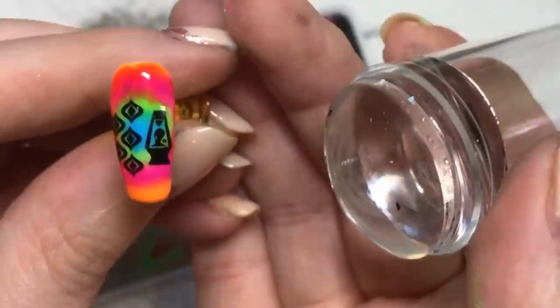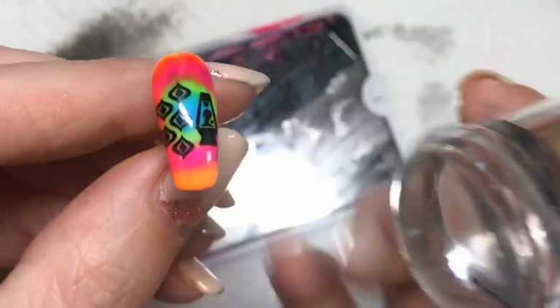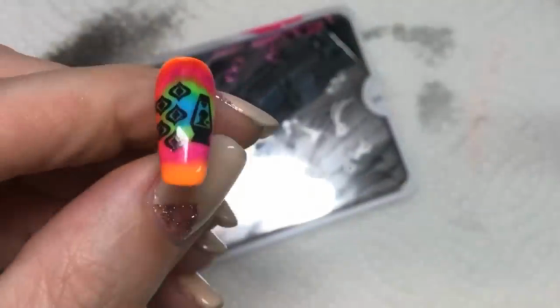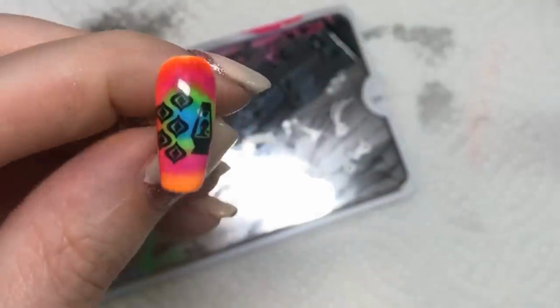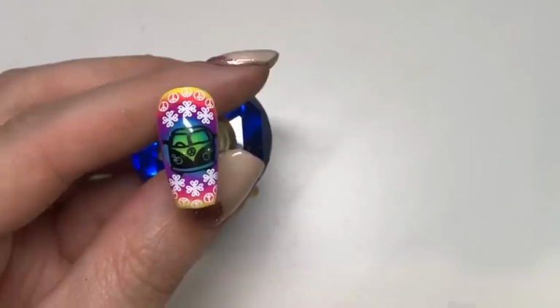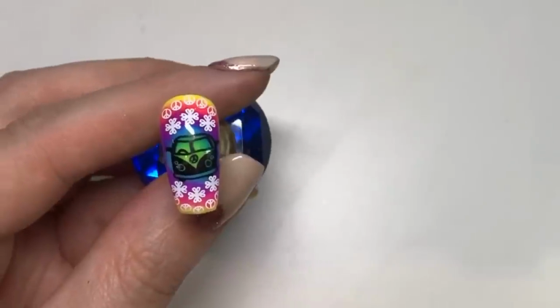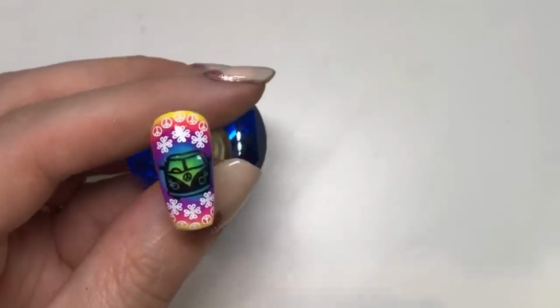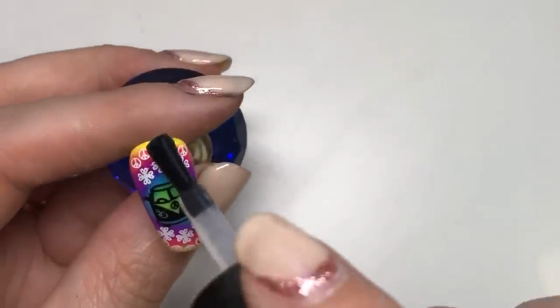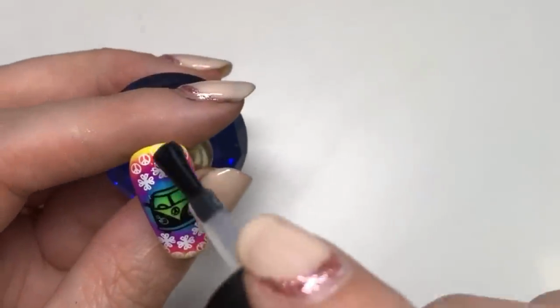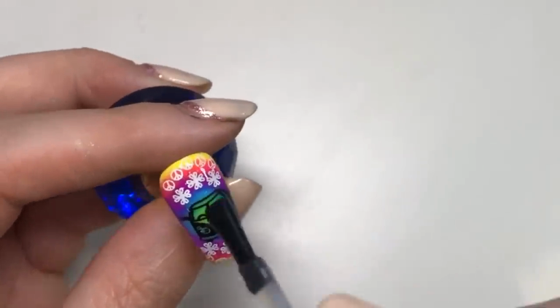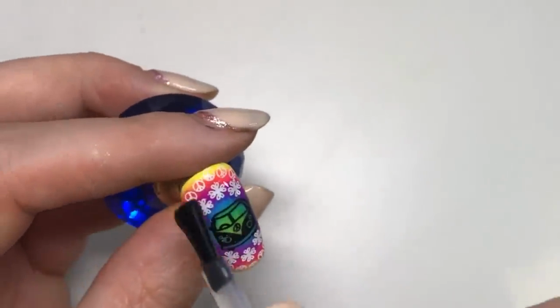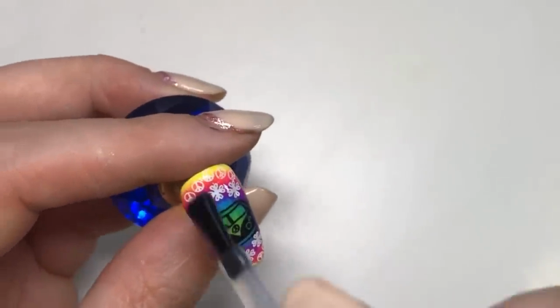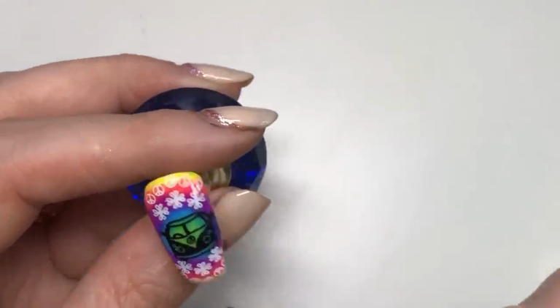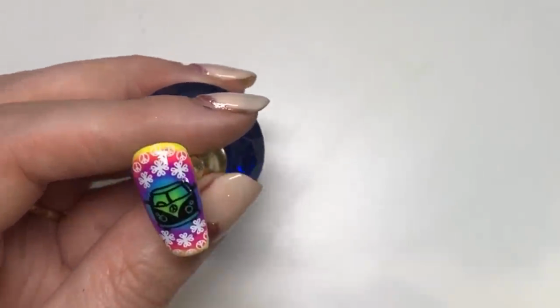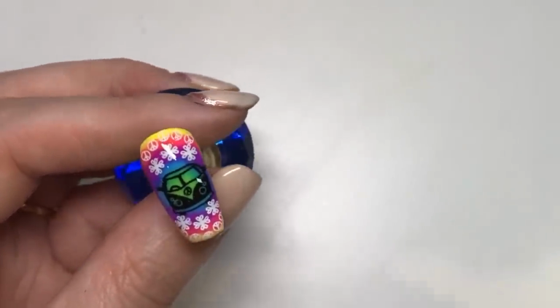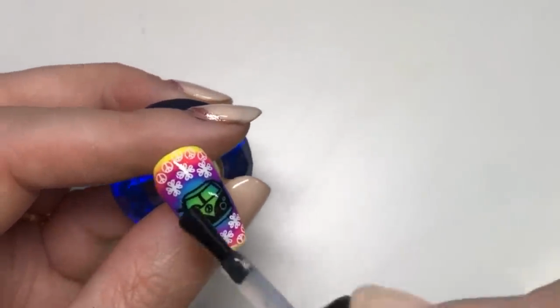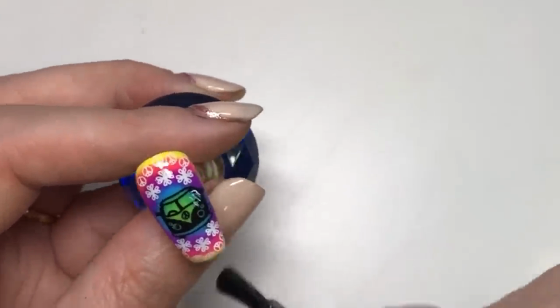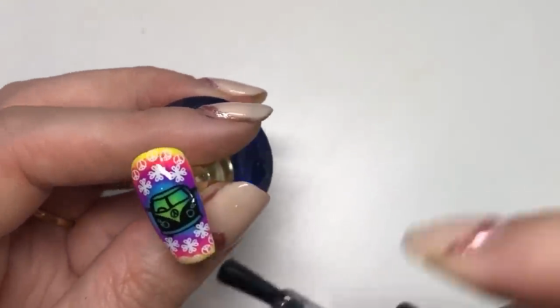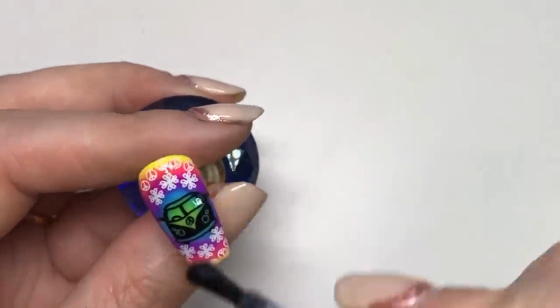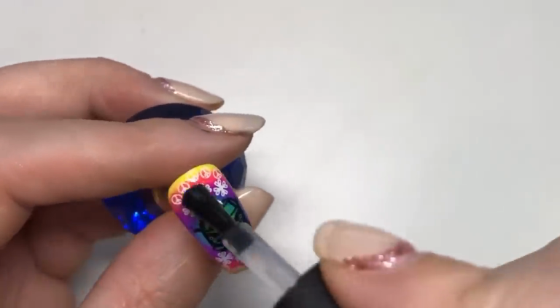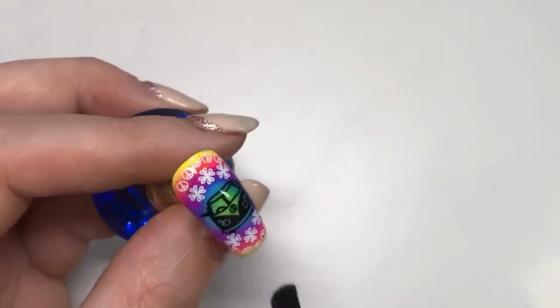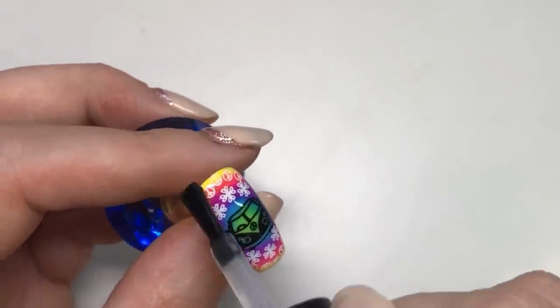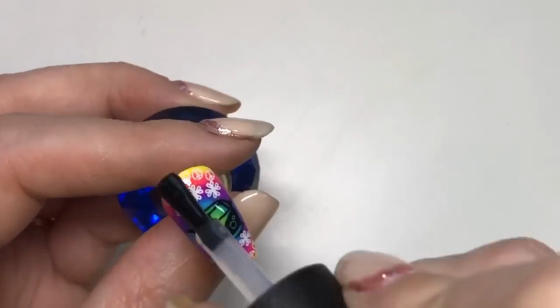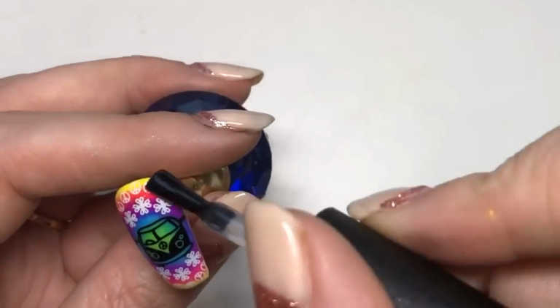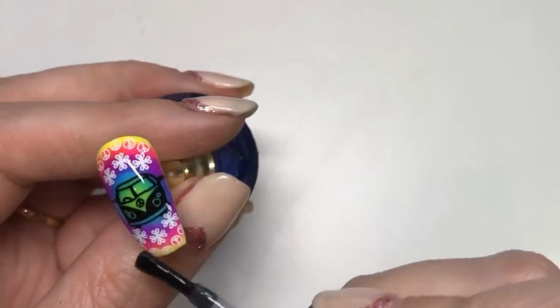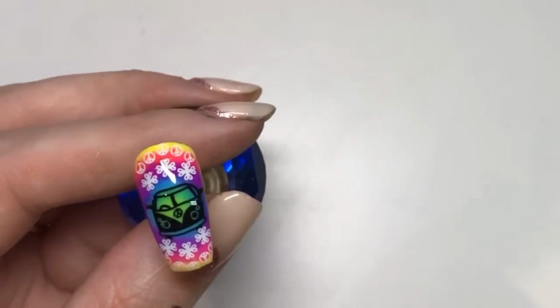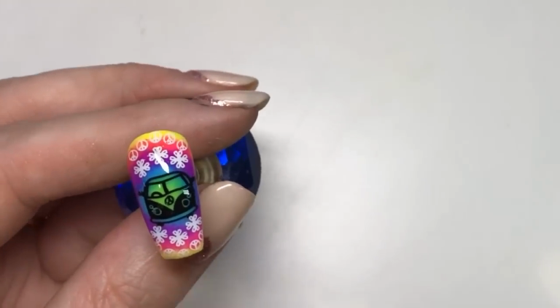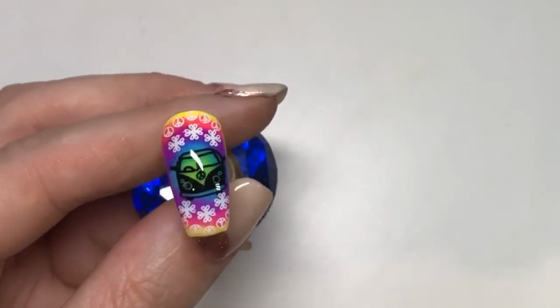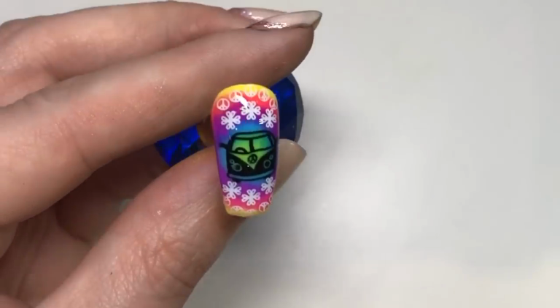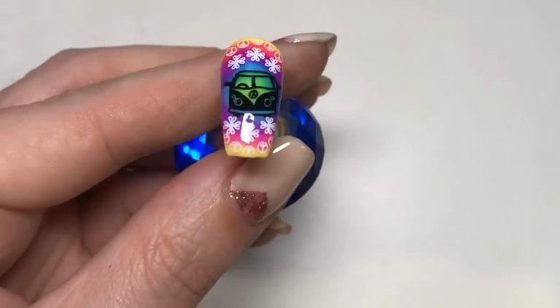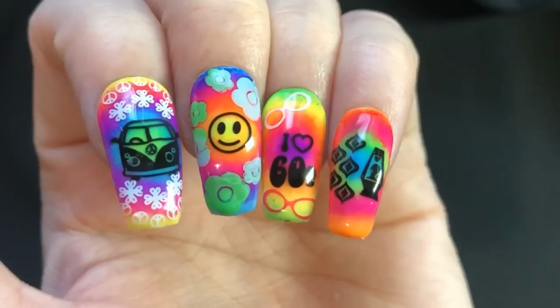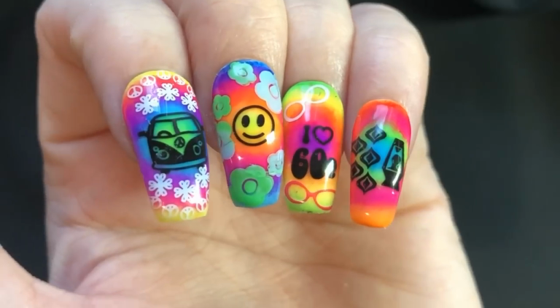That's the last image — all that's left to do is apply your favorite top coat. Mine's gel and I'll be curing that in the lamp, and that is your mani done!